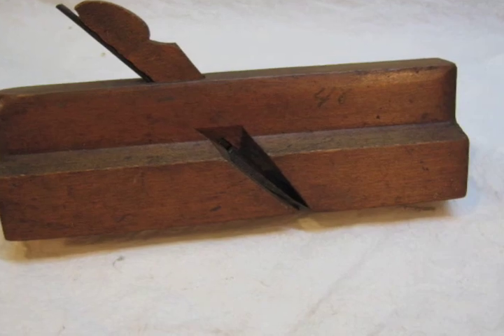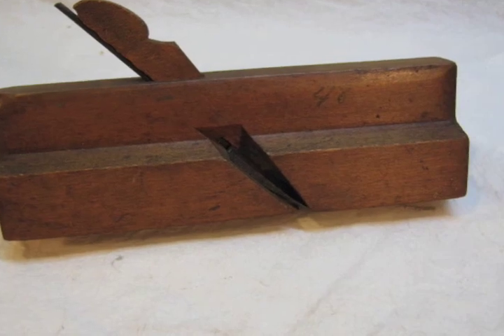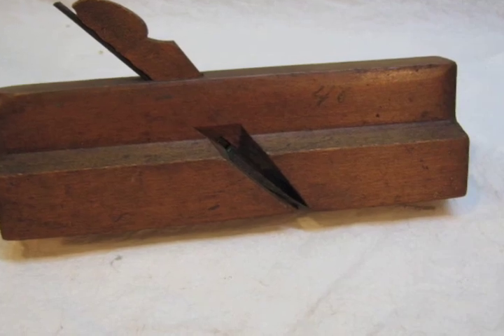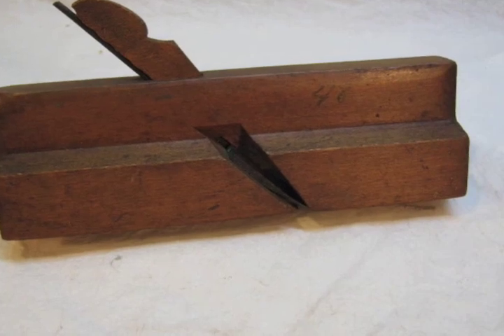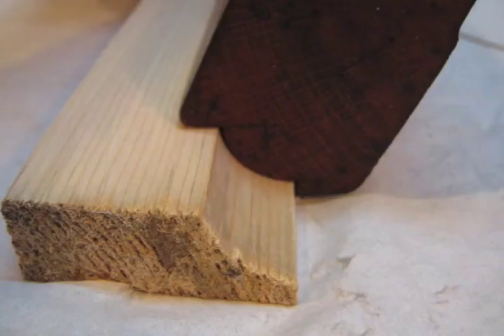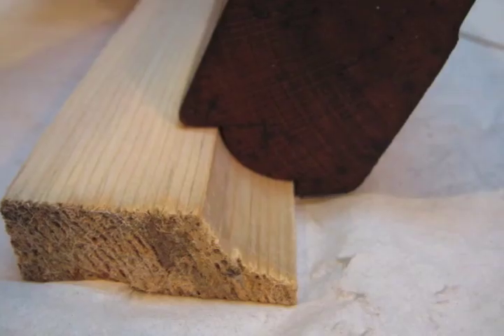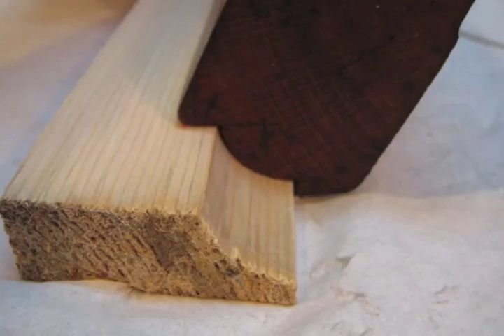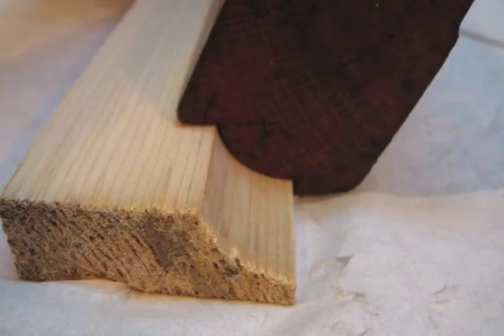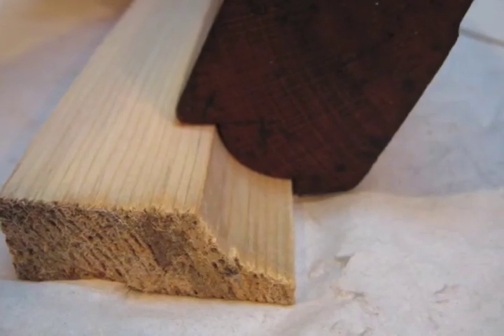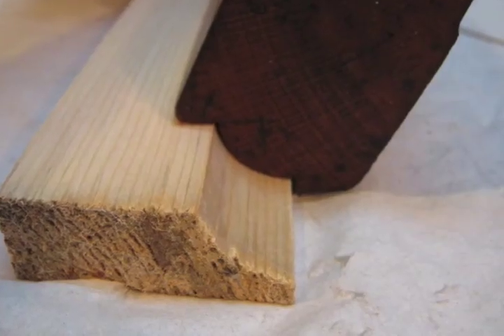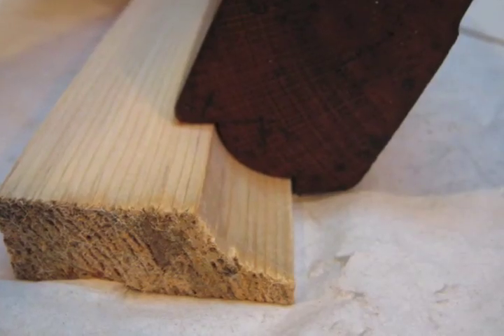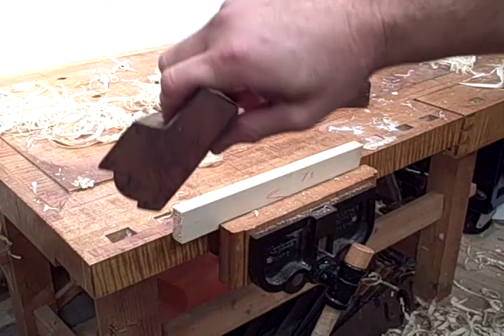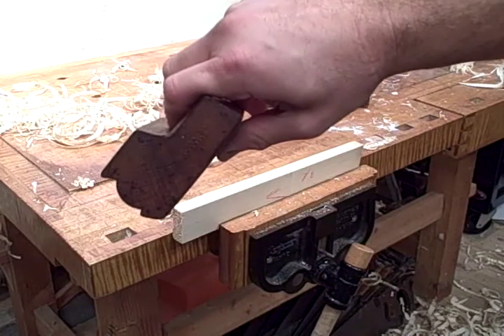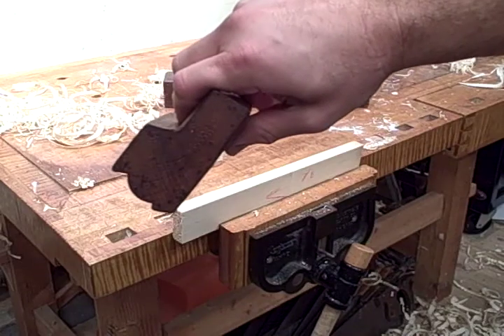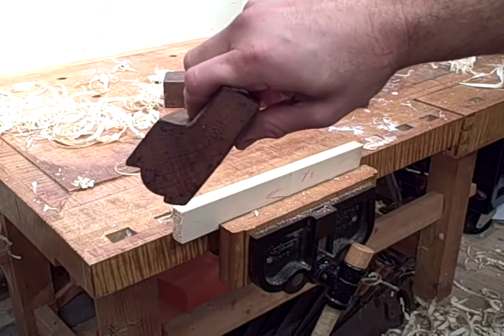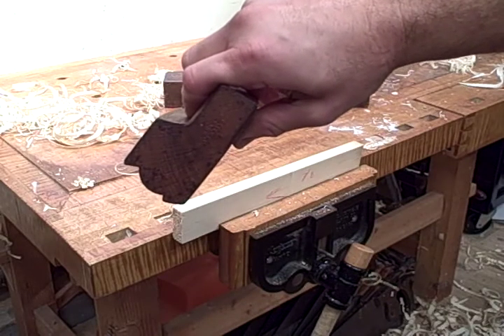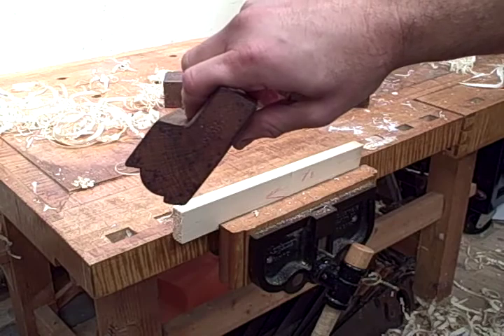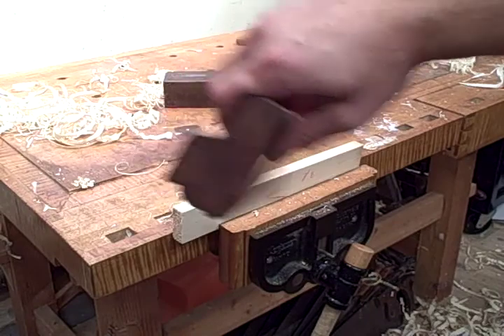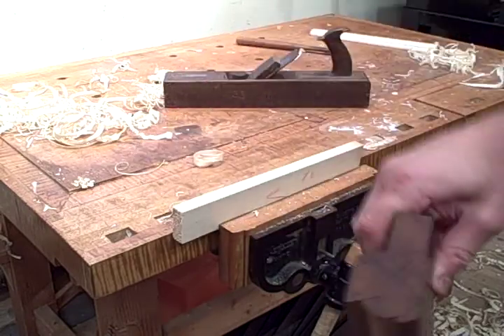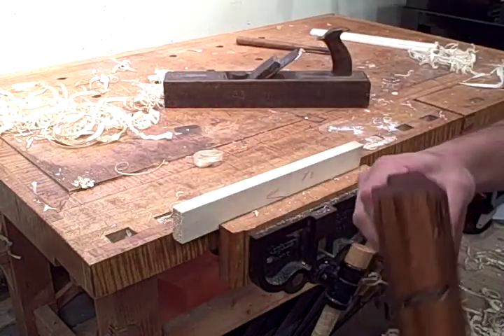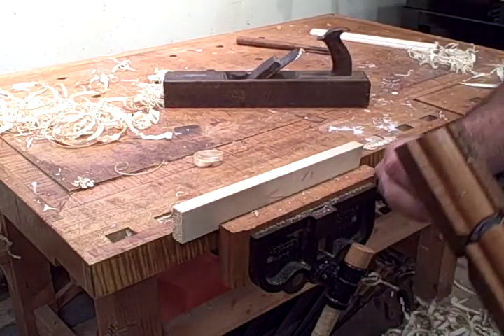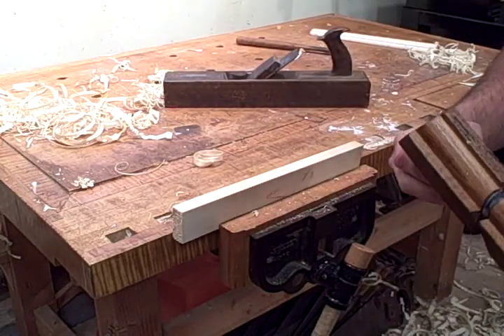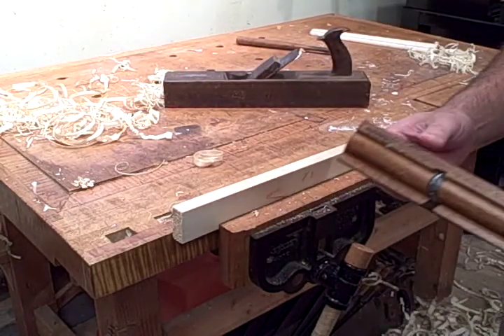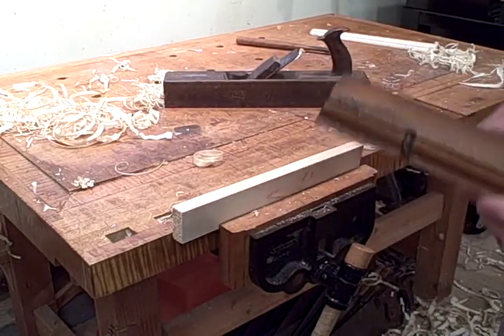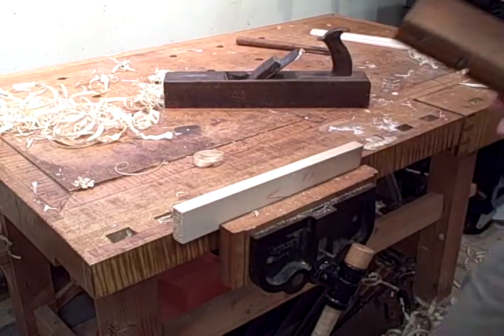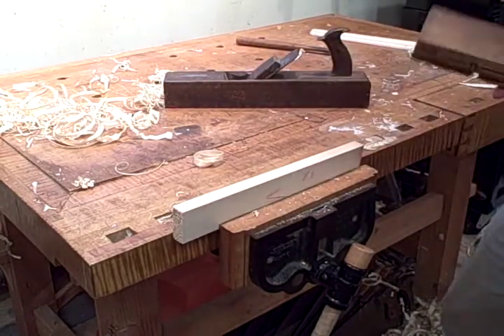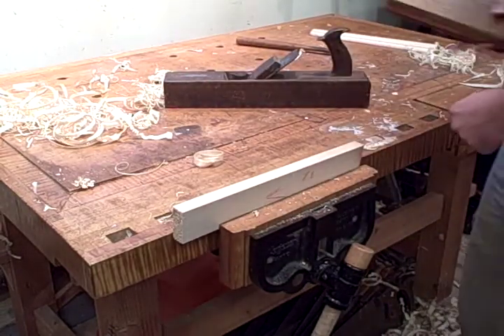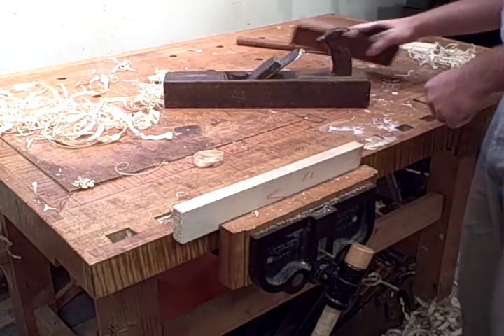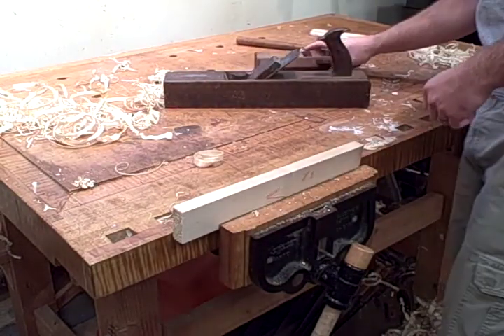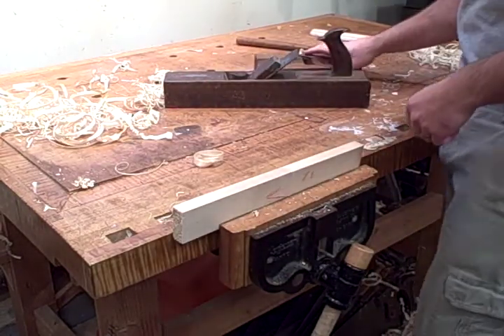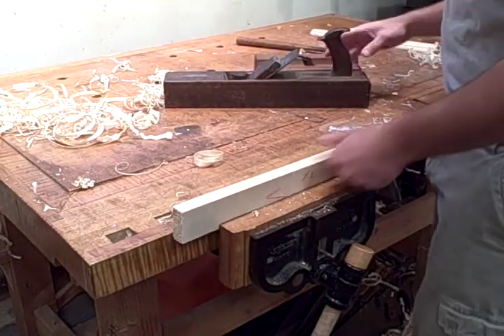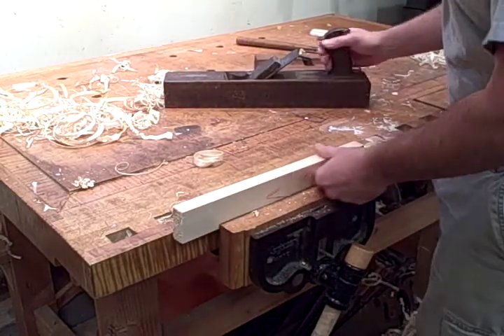Hi everyone, this is Josh. In this video I'm going to demonstrate a 7⅛ inch cove plane made by the Sandusky Tool Company for Hibbard, Spencer and Bartlett.